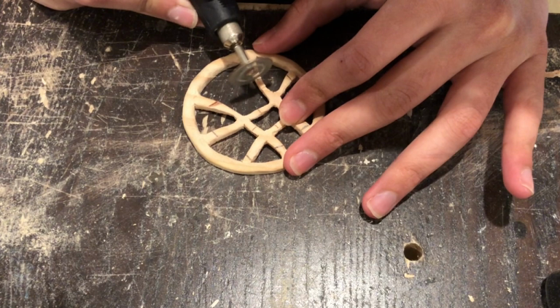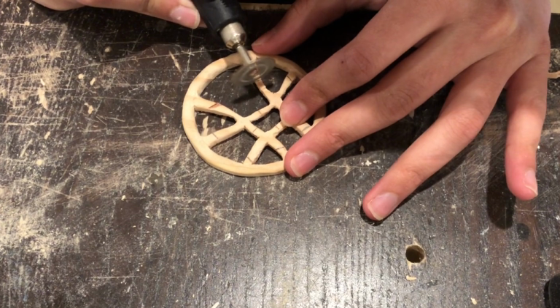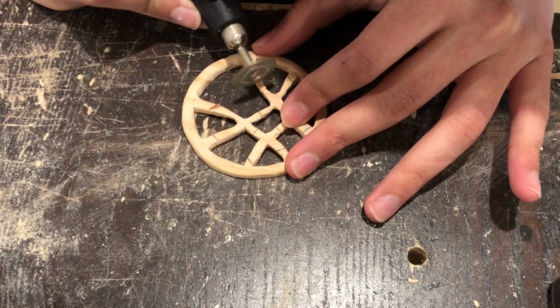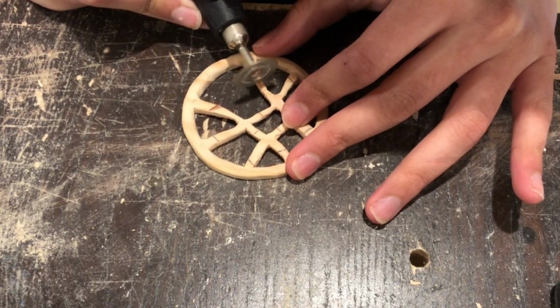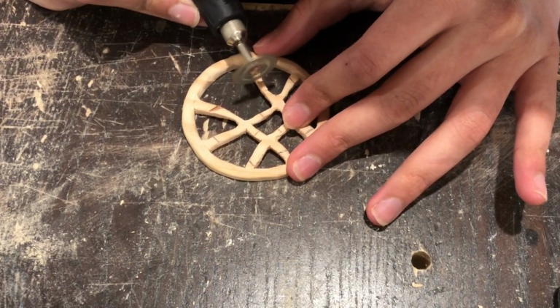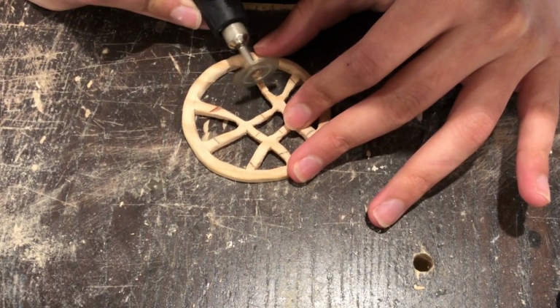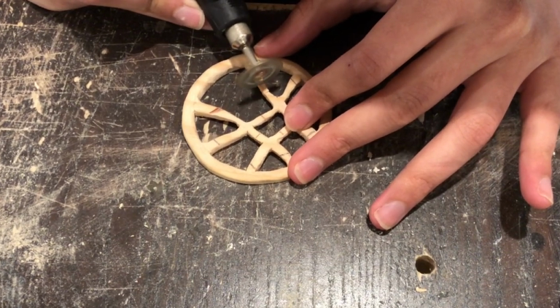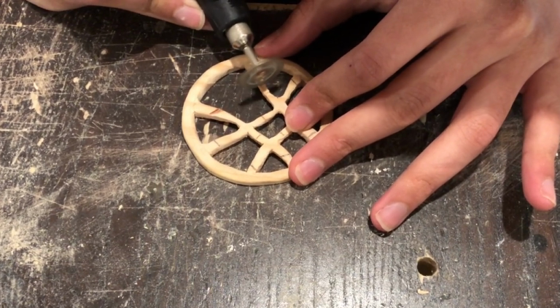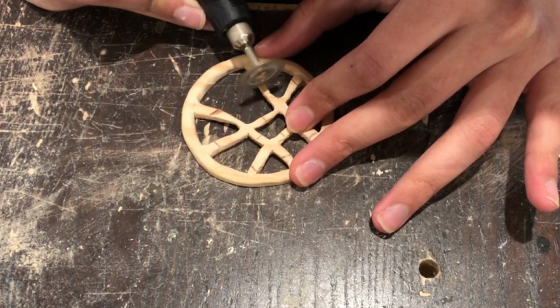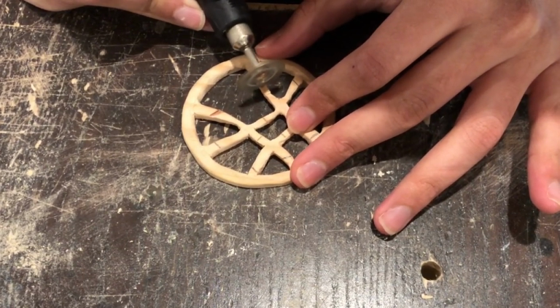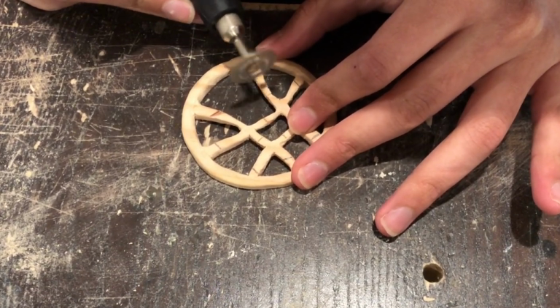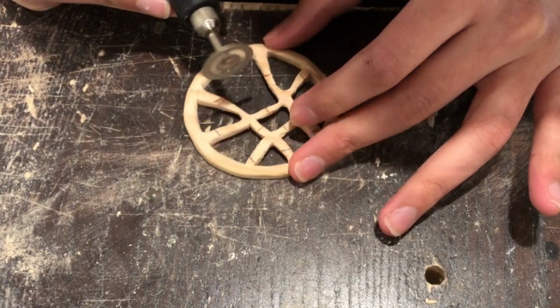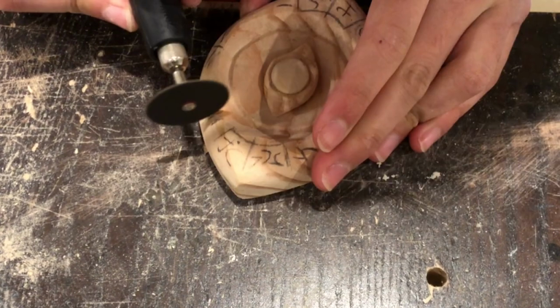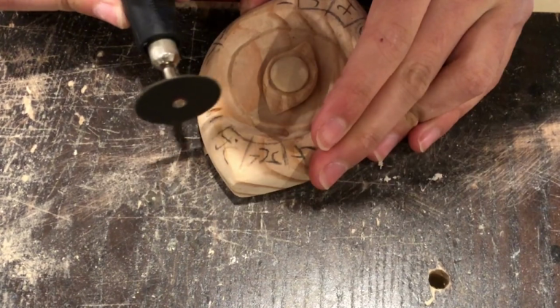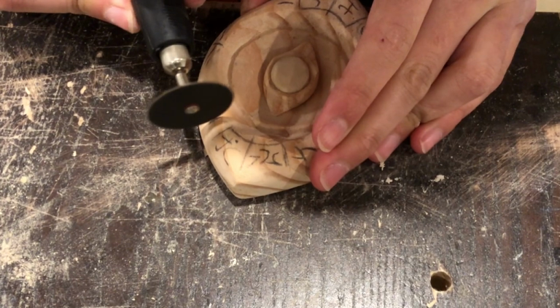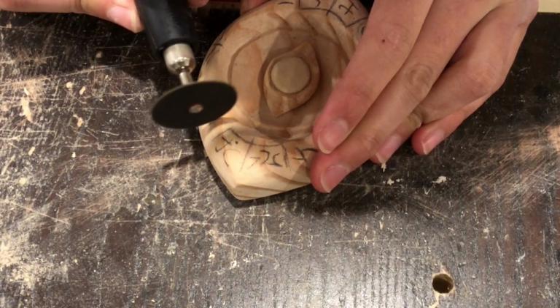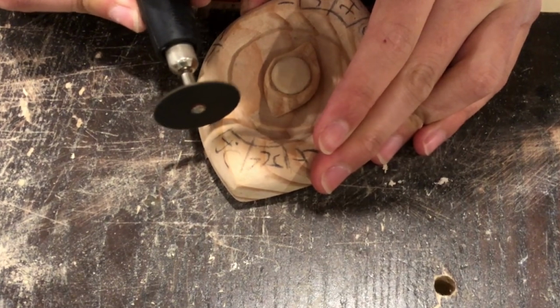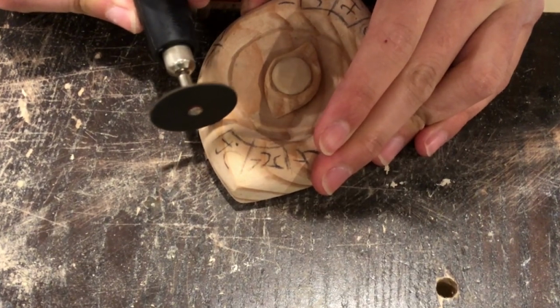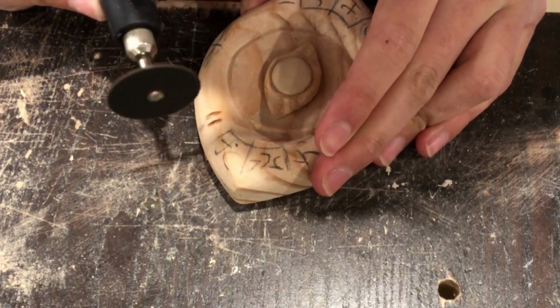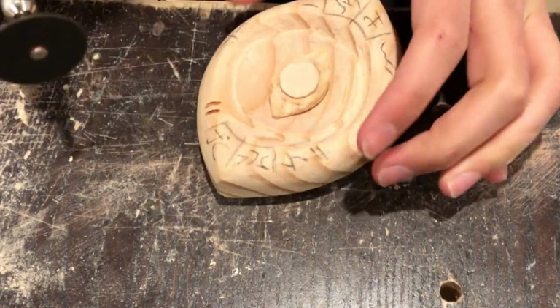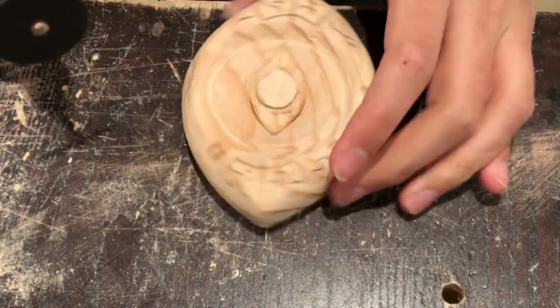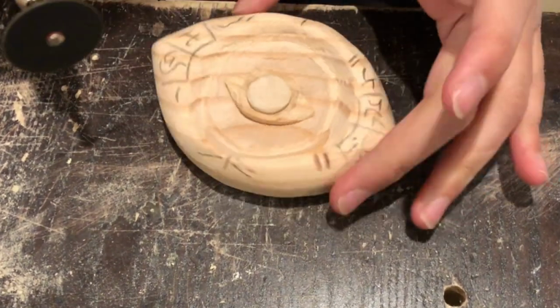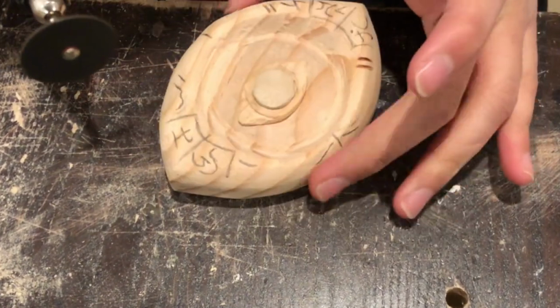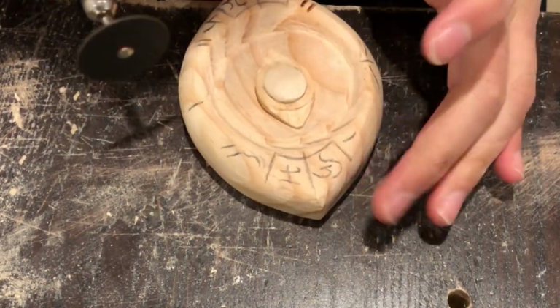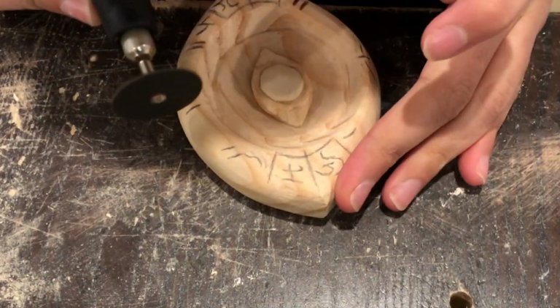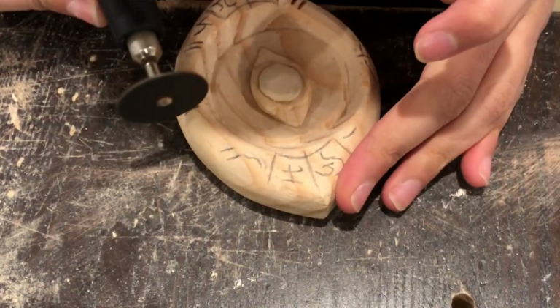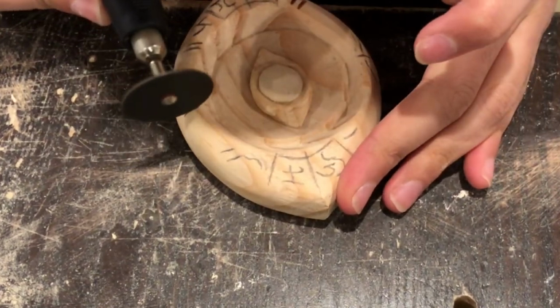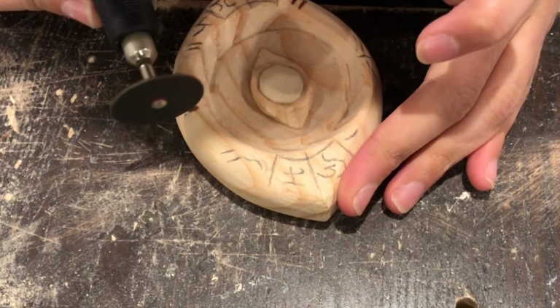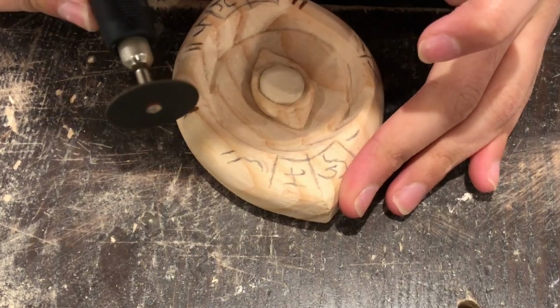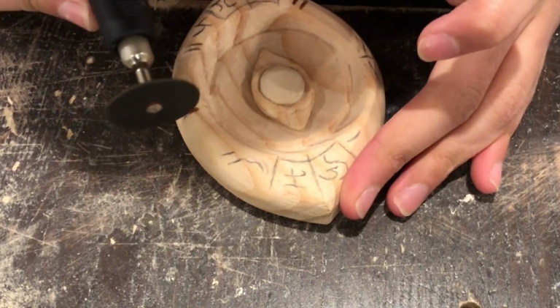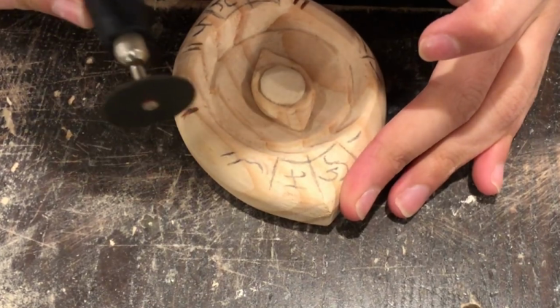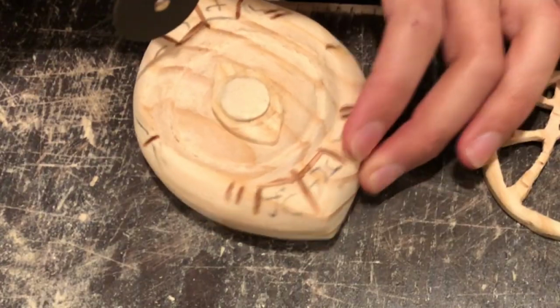I used various Dremel cutting wheels to get the details in — and the burn marks actually look so cool — but I wasn't able to get the little details to burn, so I ended up filling in the remaining details with brown paint just to make it look consistent.